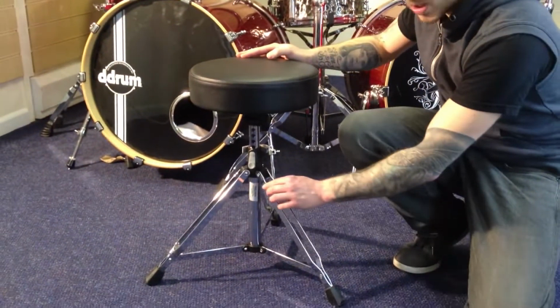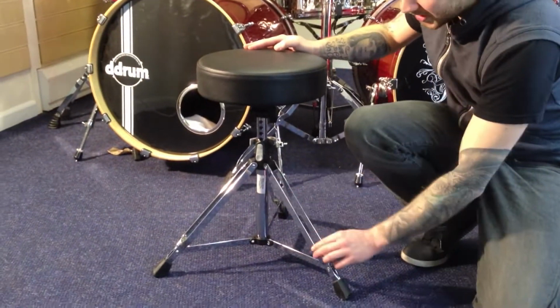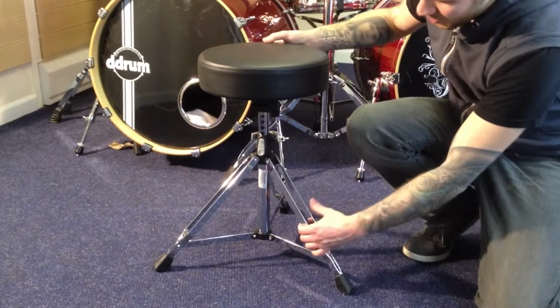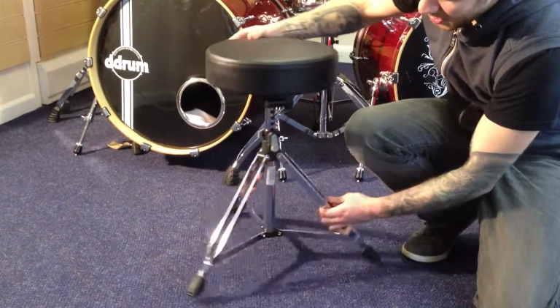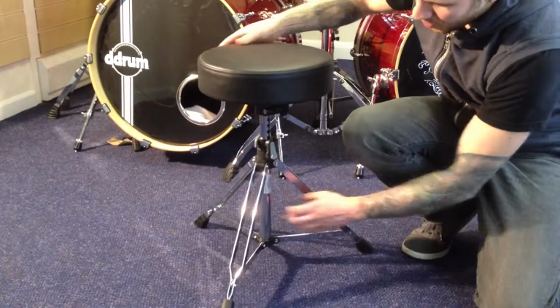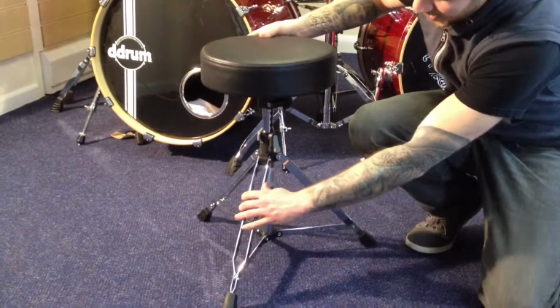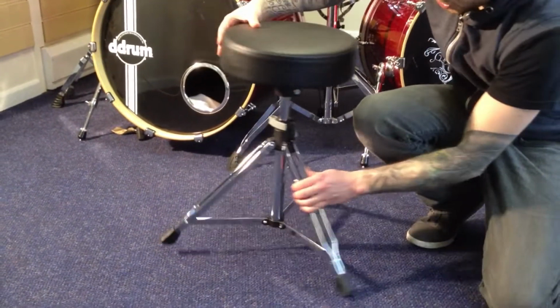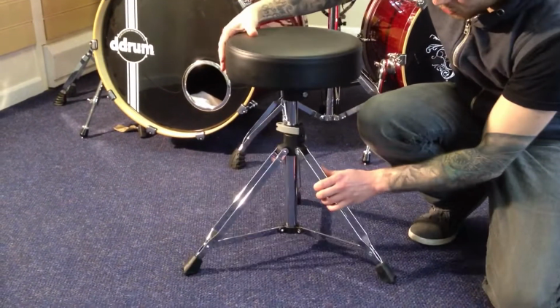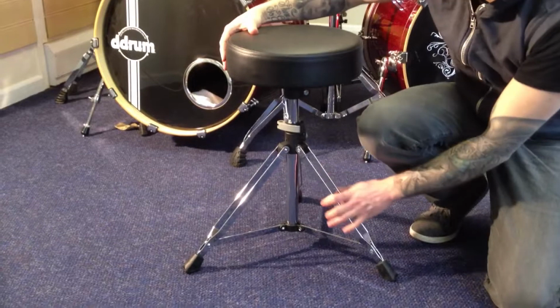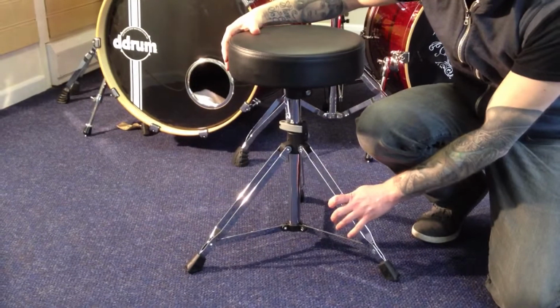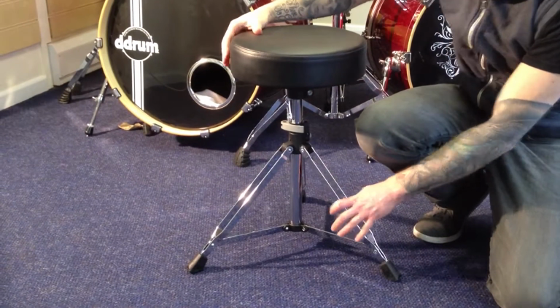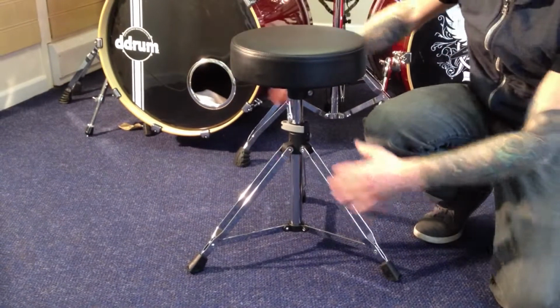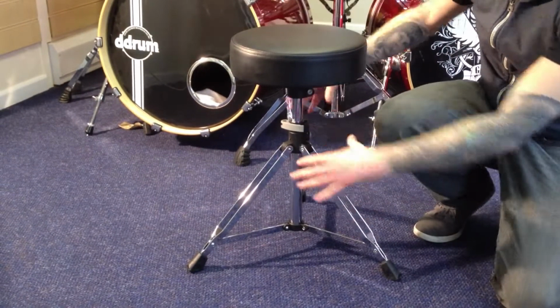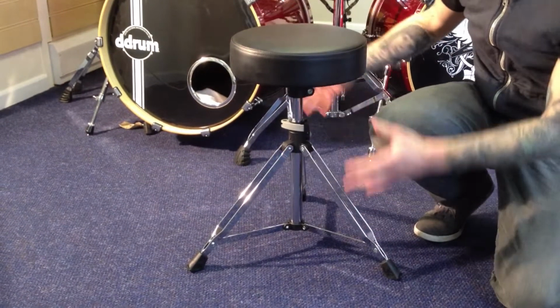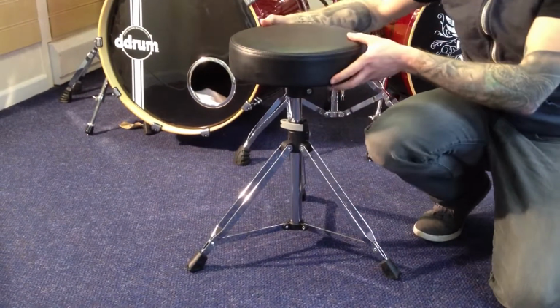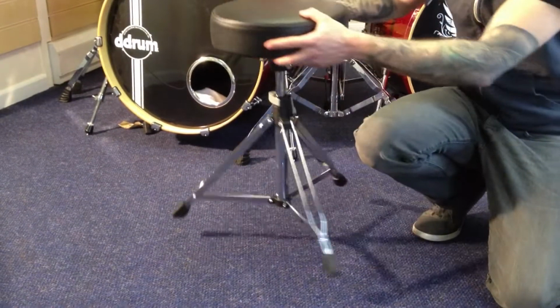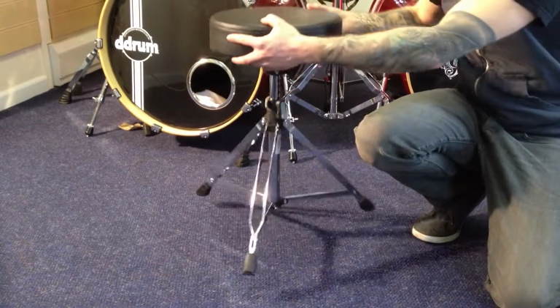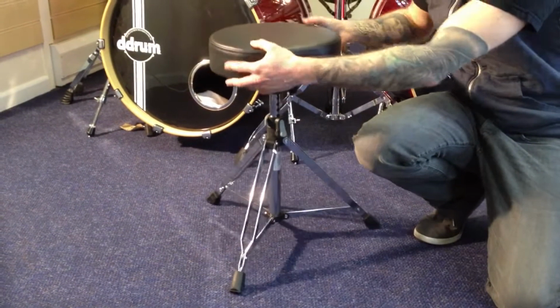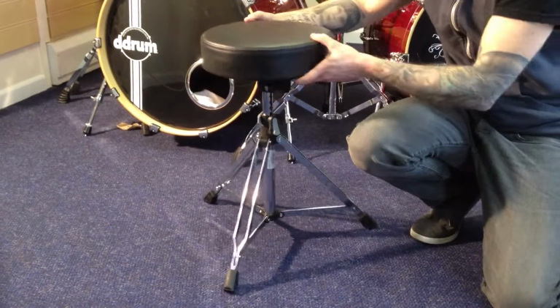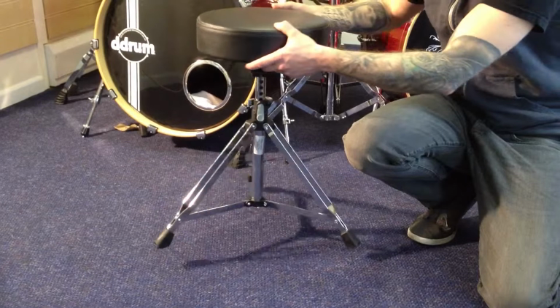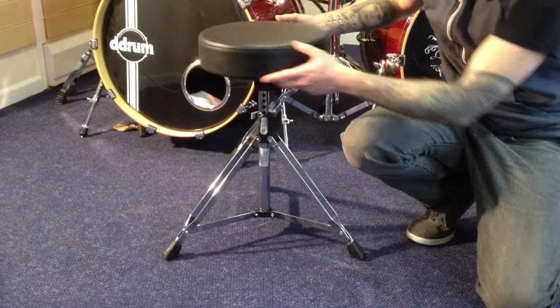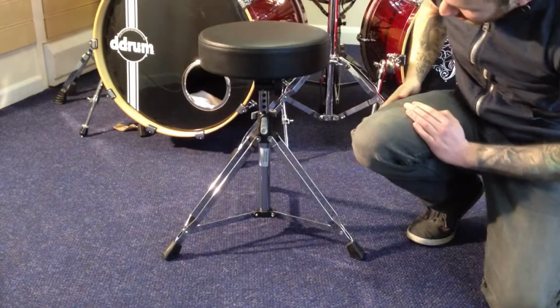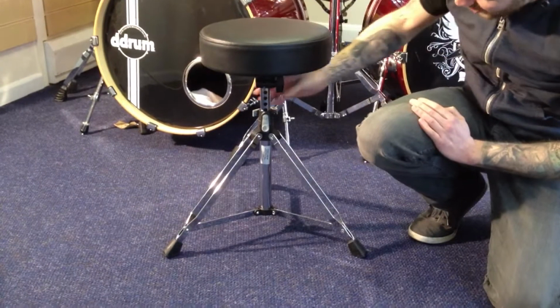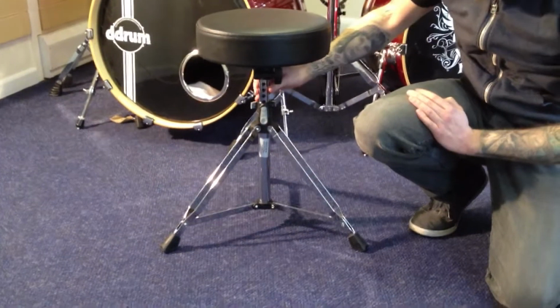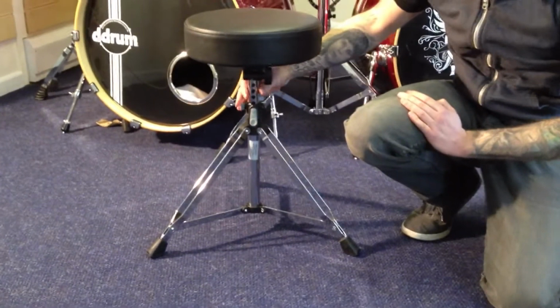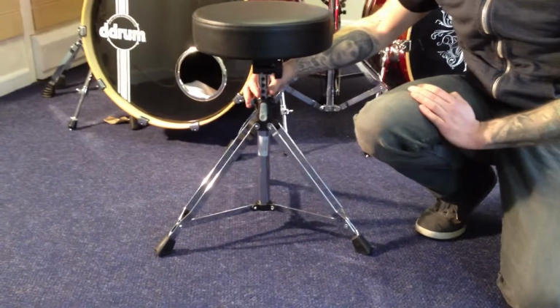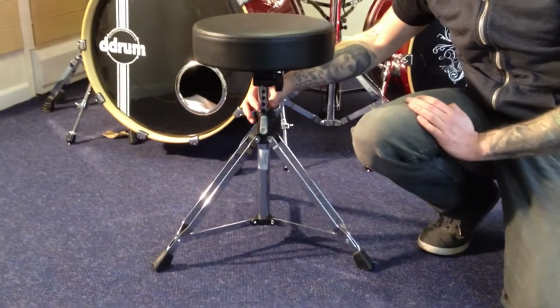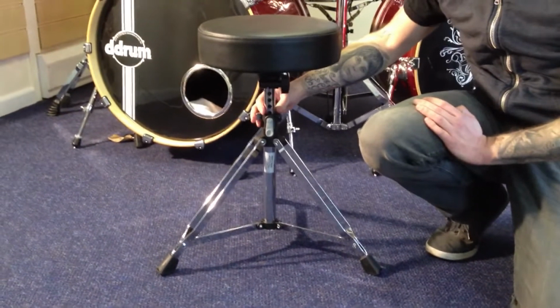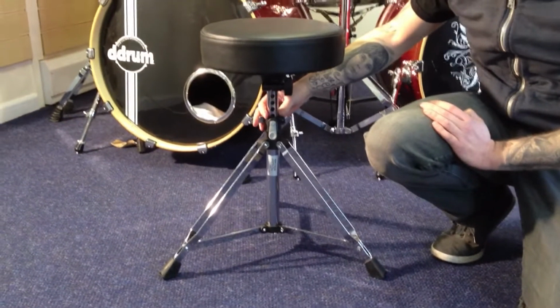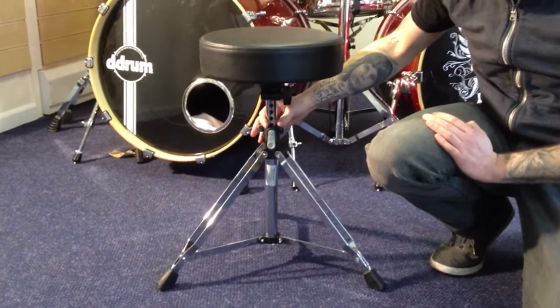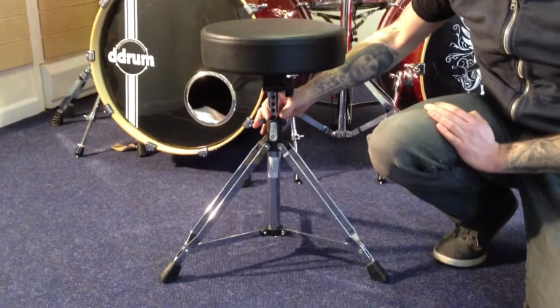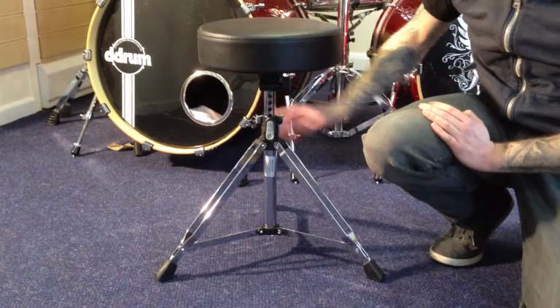It's got double braced steel legs, which is a feature they want, but also it is nice and light. It's got a small footprint, so if you're playing a gig where you've not got much room, then this is a perfect option, even for a gigging drummer, because of the strength and stability.